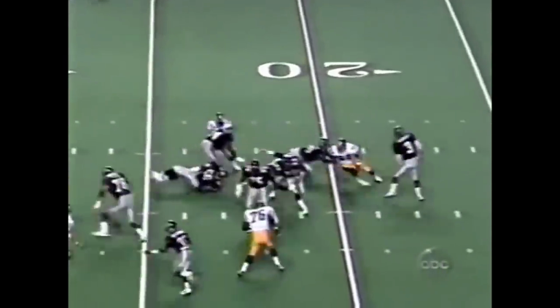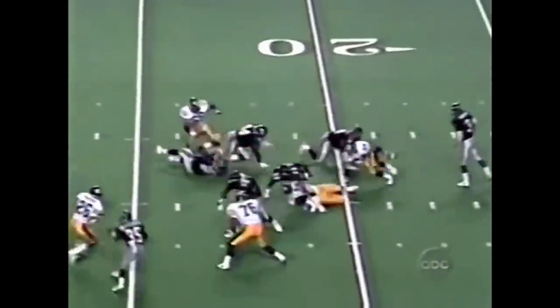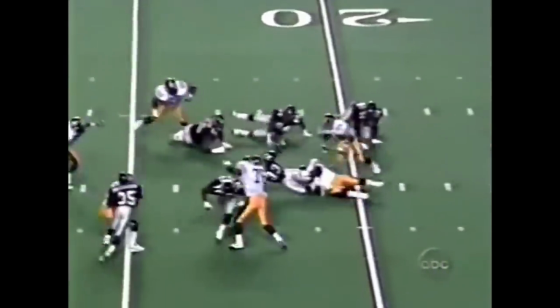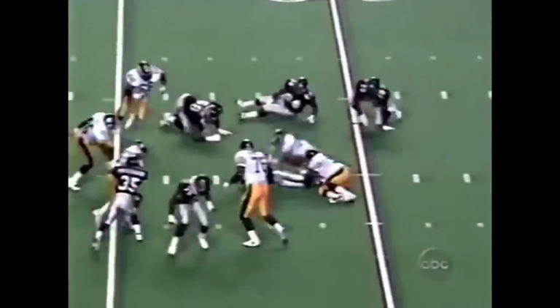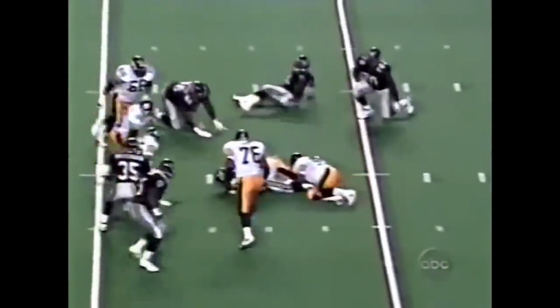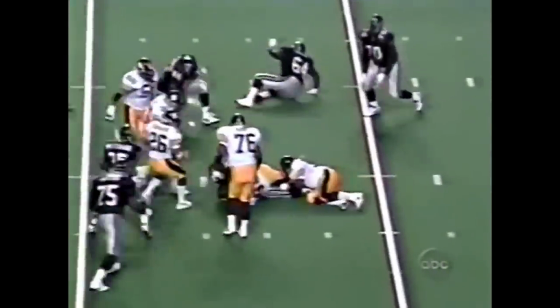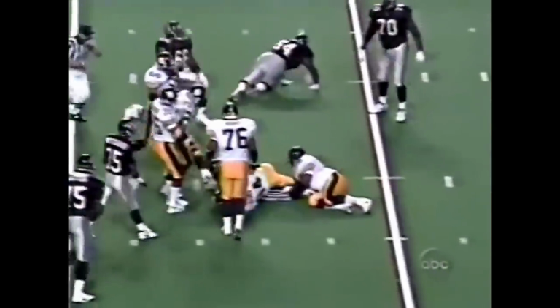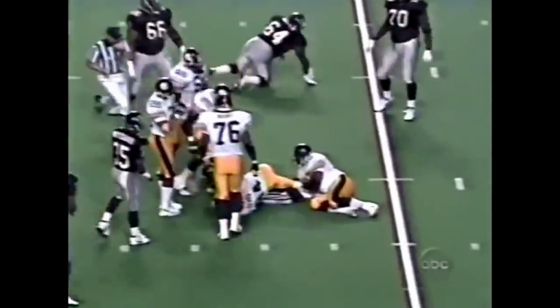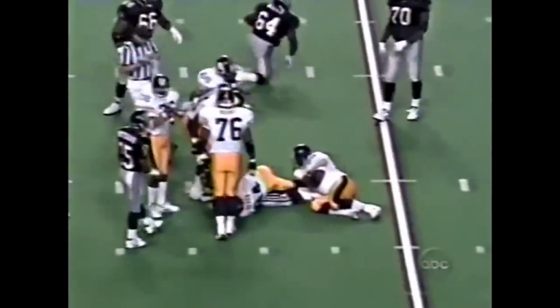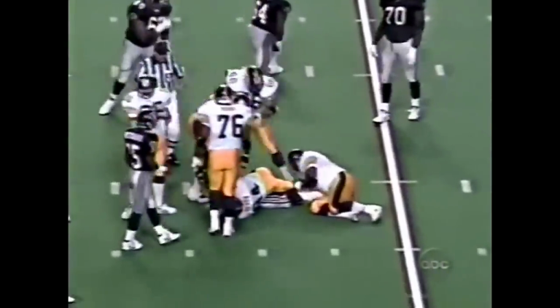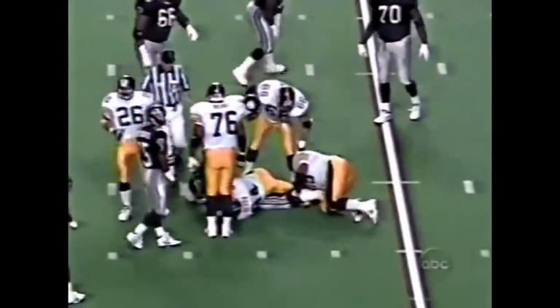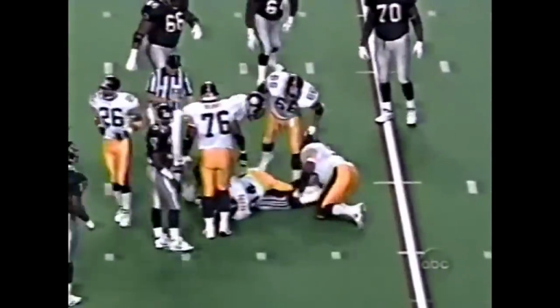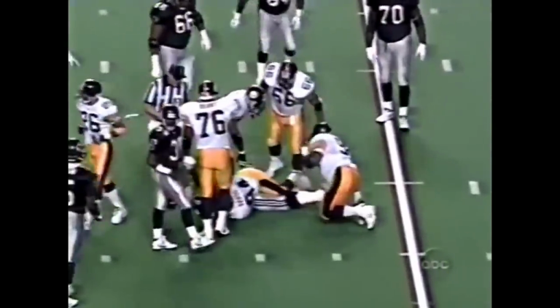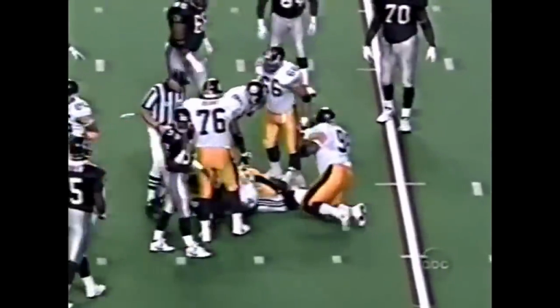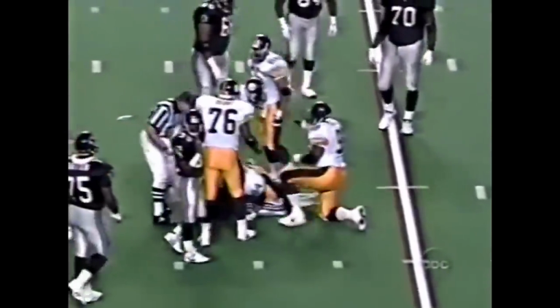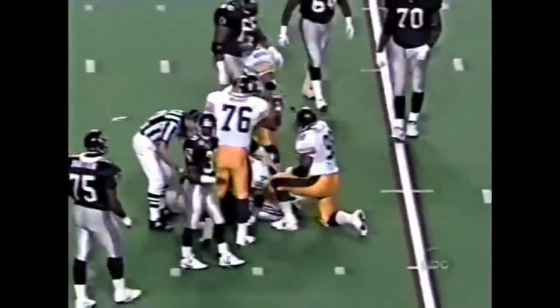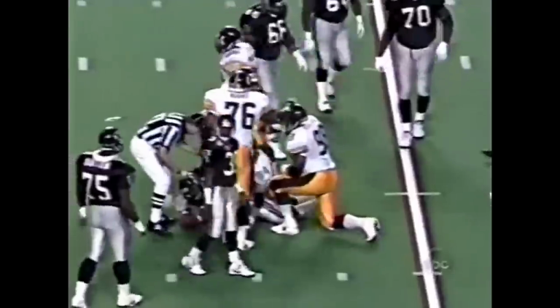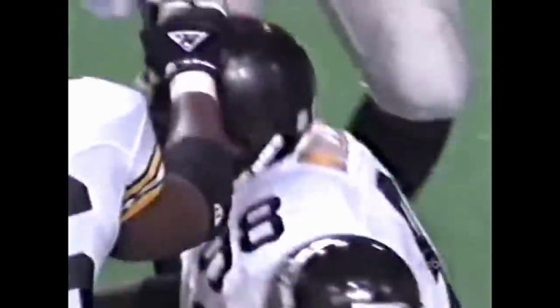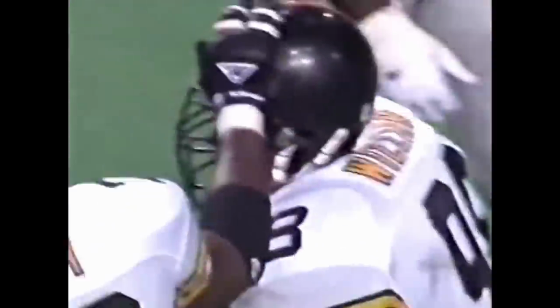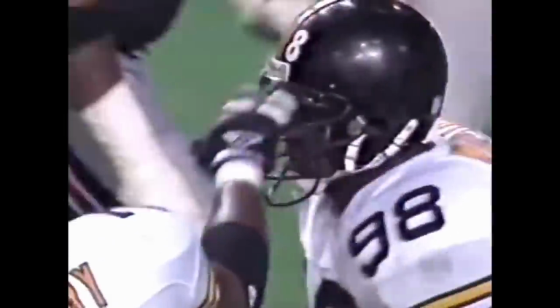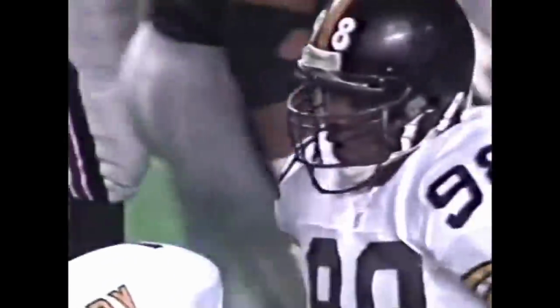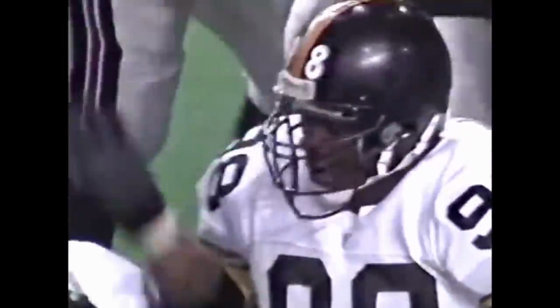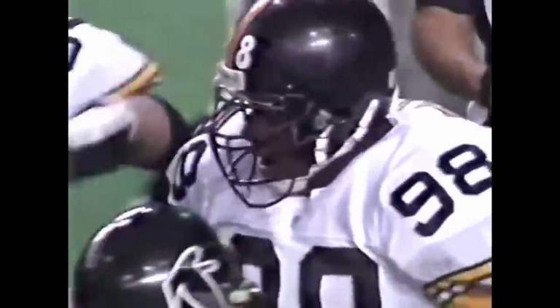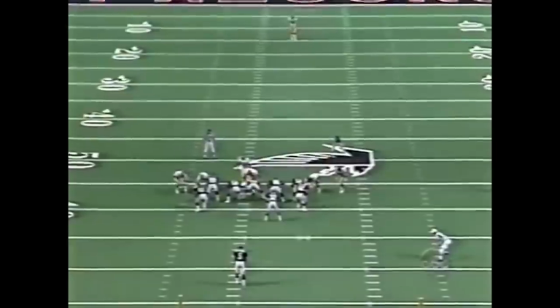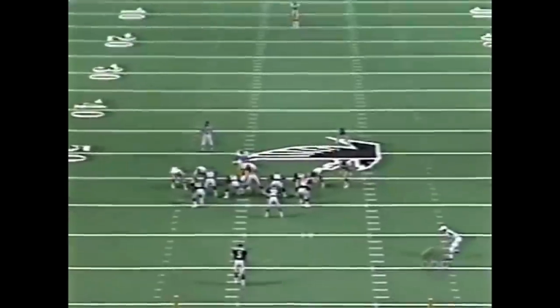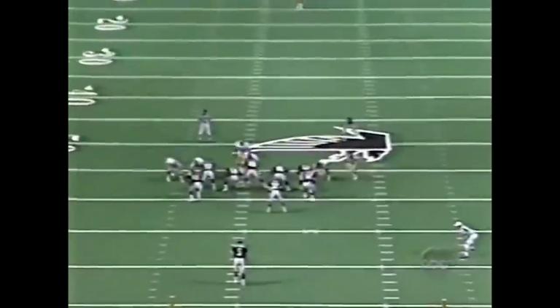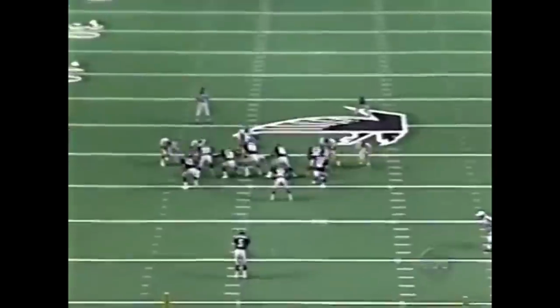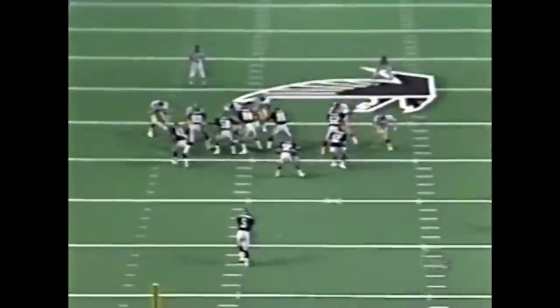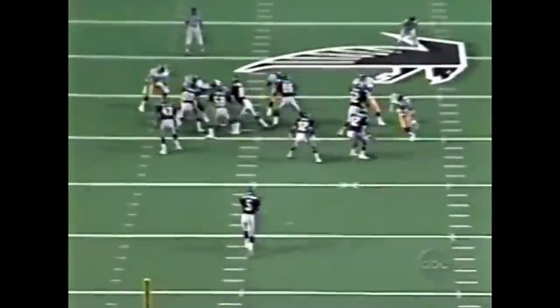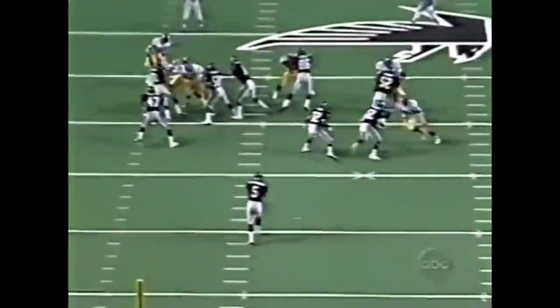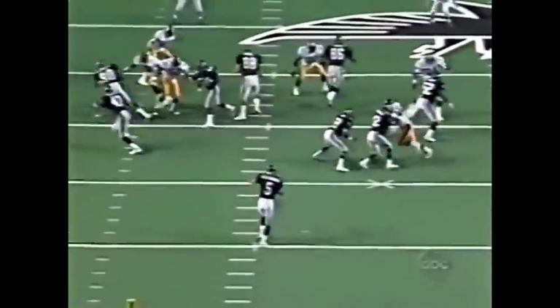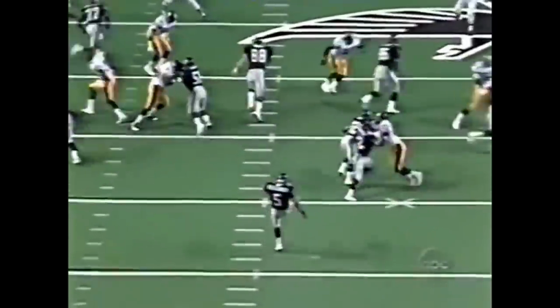On a delay, Pegram goes nowhere because the play is busted up in the backfield by Gerald Williams. Harold Alexander, rookie from Appalachian State.